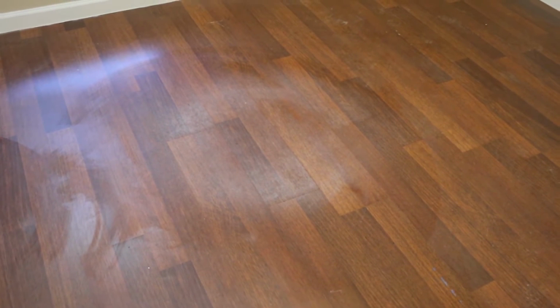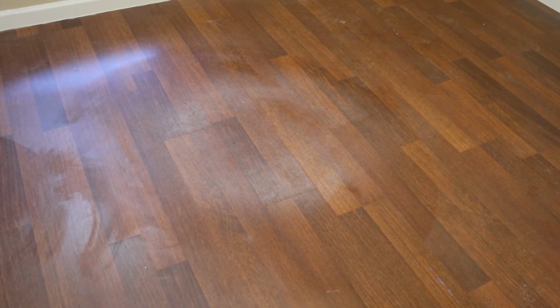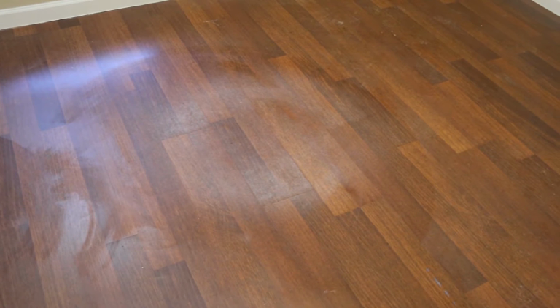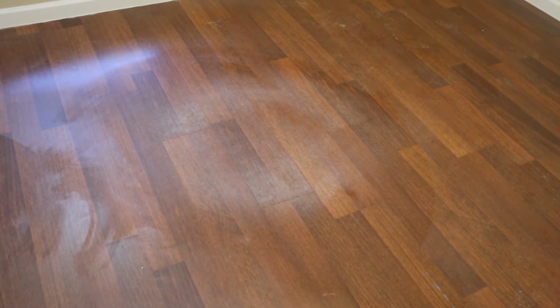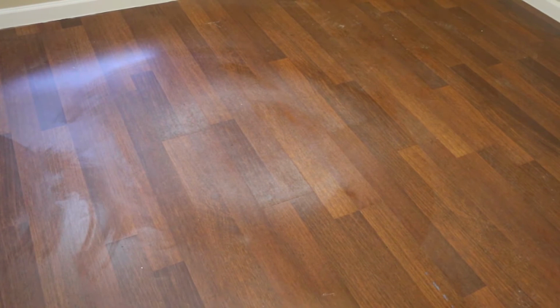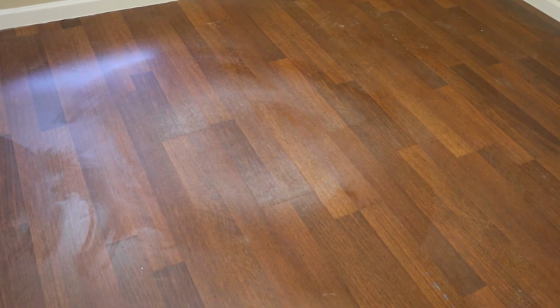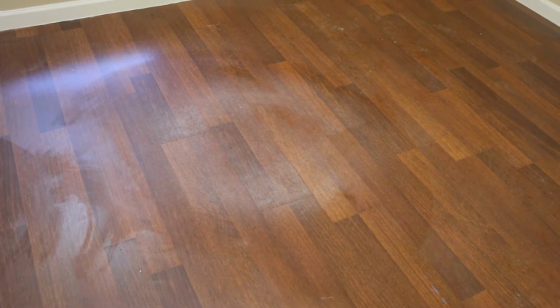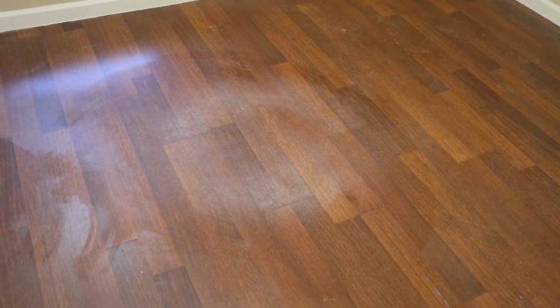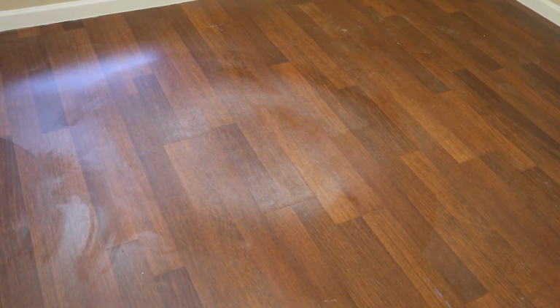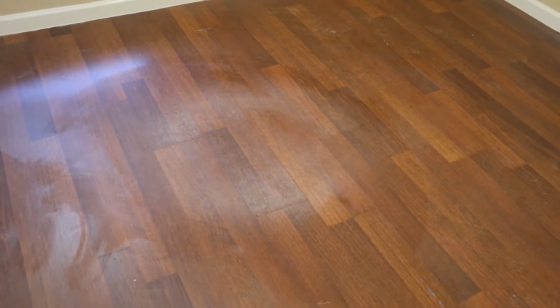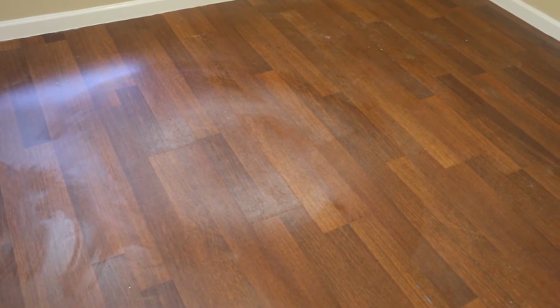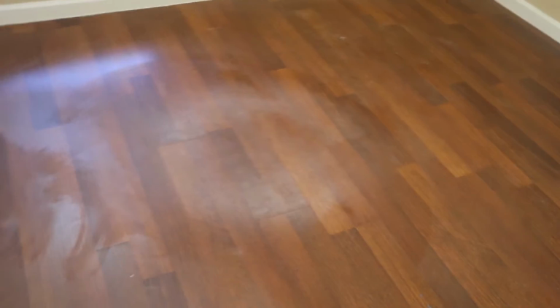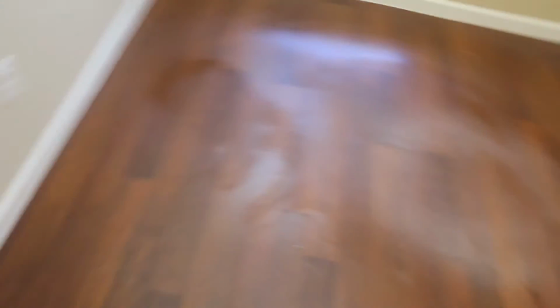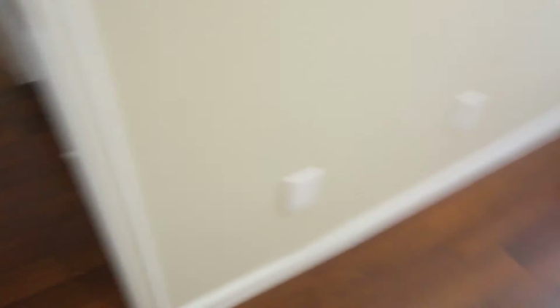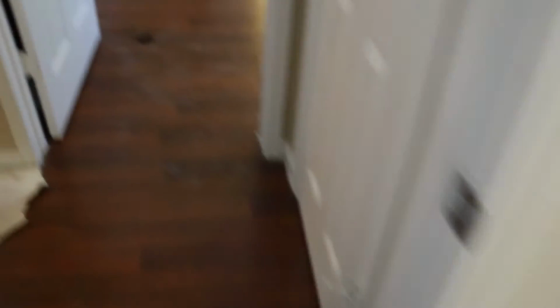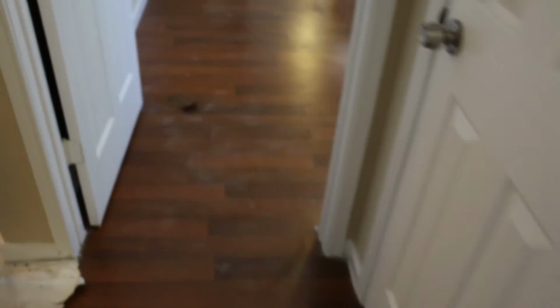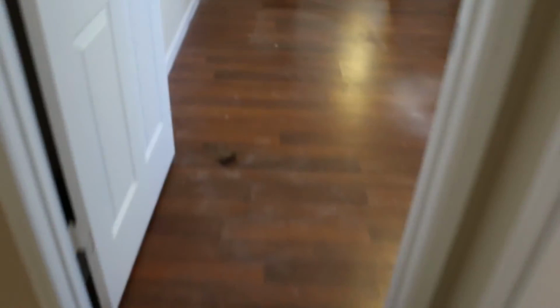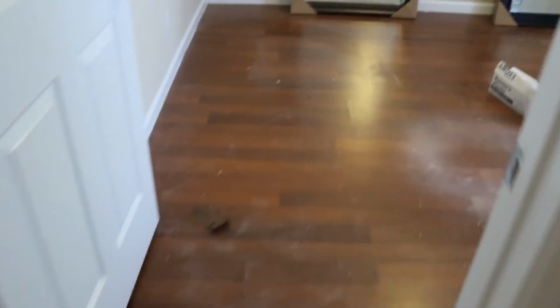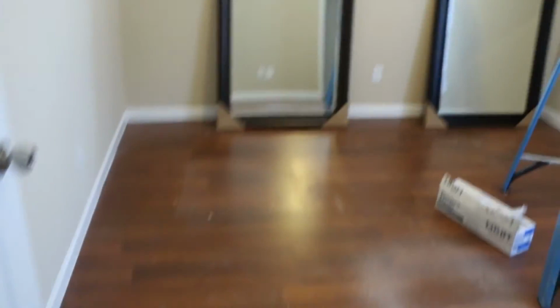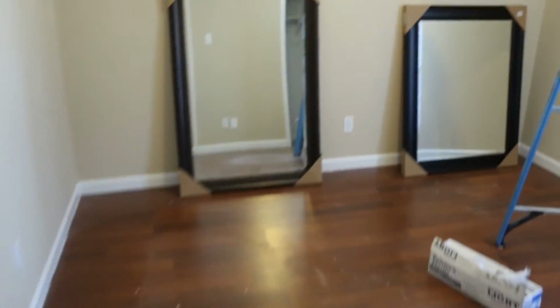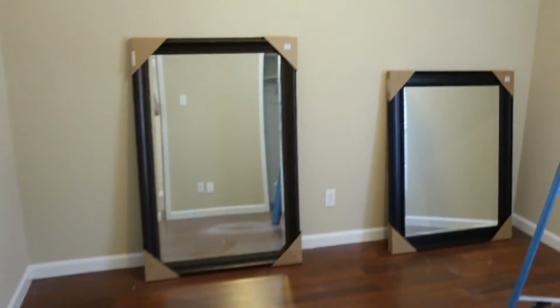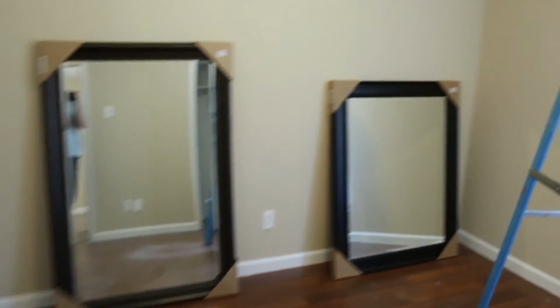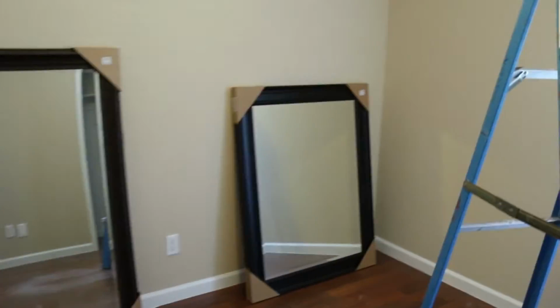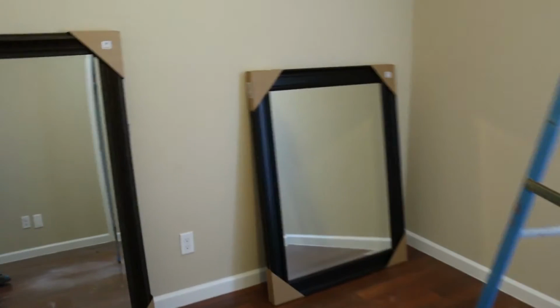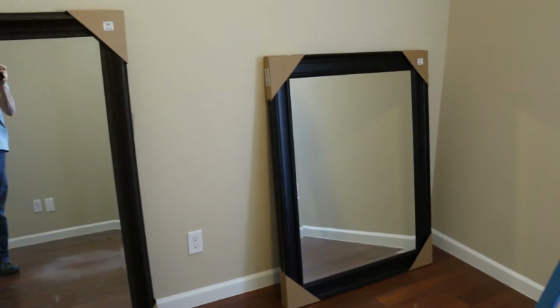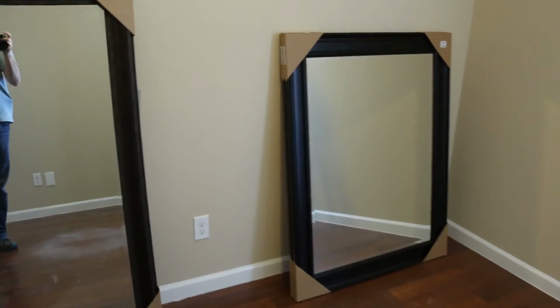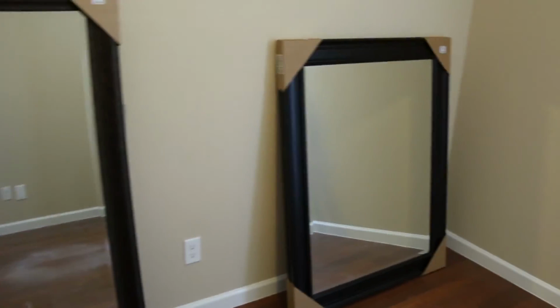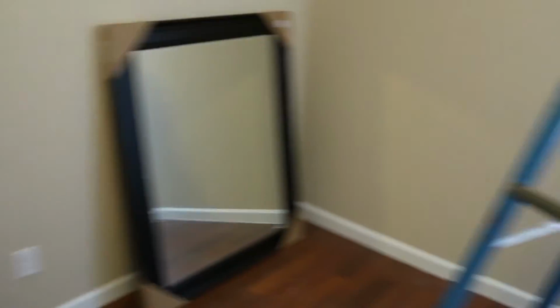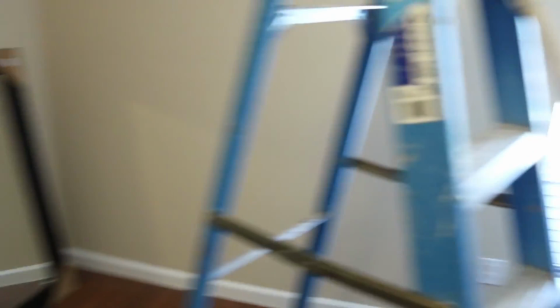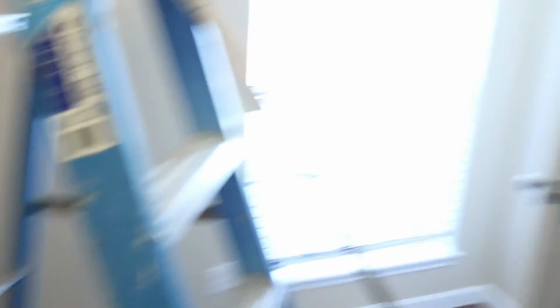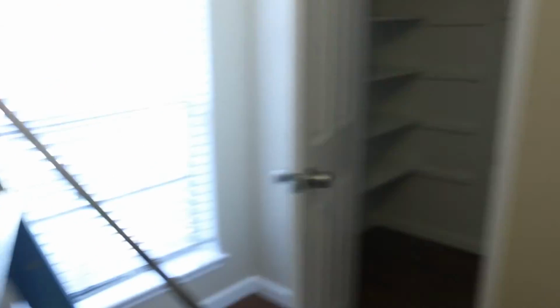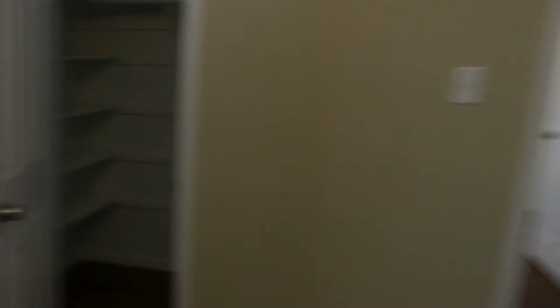There's this little white spot and it doesn't look like it's coming up. I'll check with my contractor but I'm really hoping he can get that up. The mirror is ready to get installed.